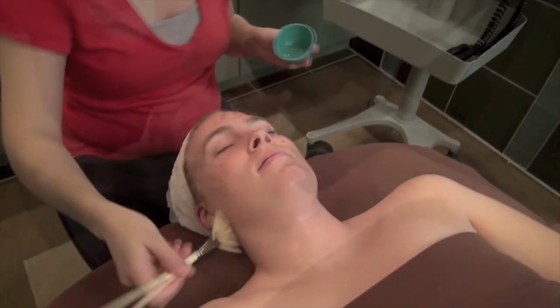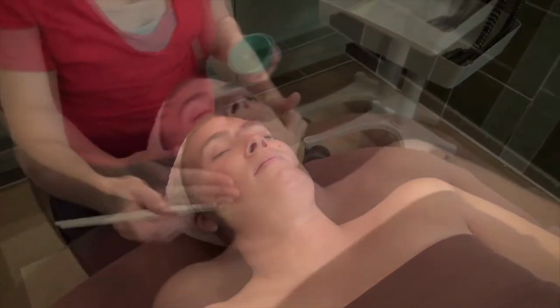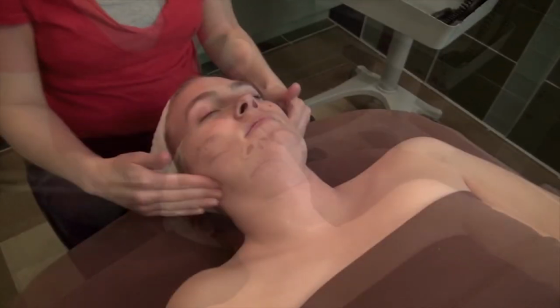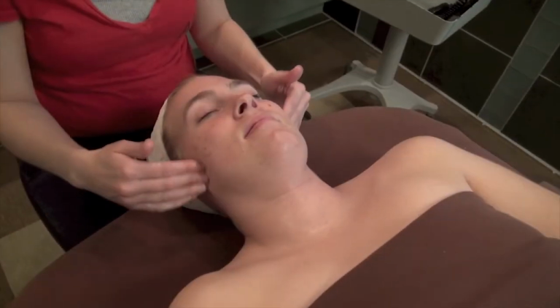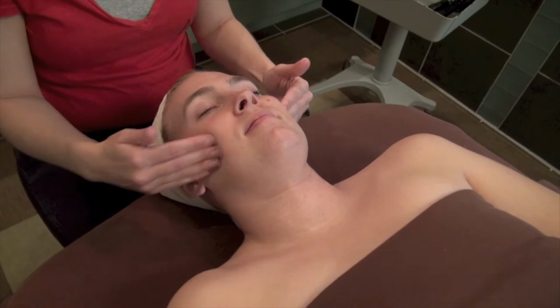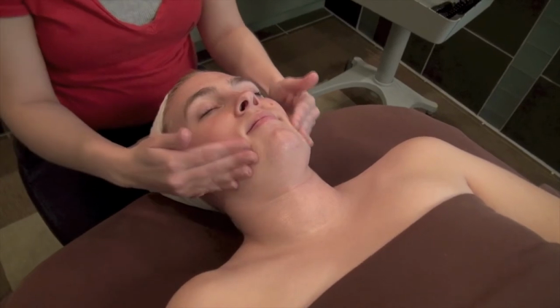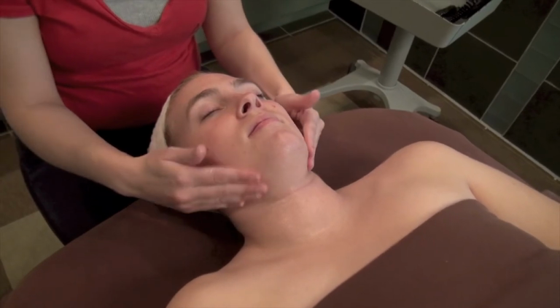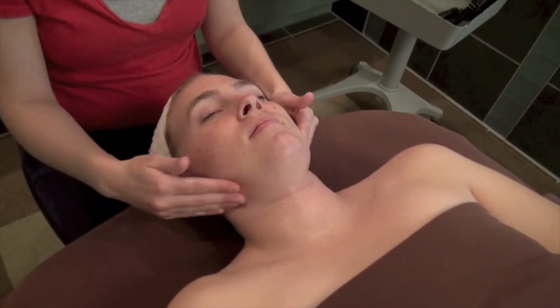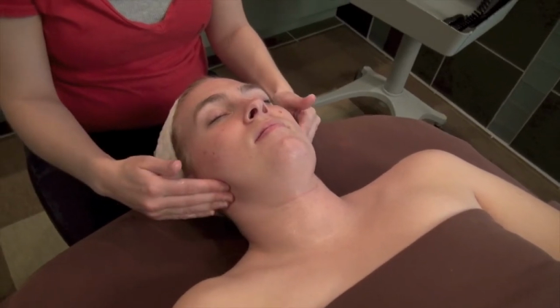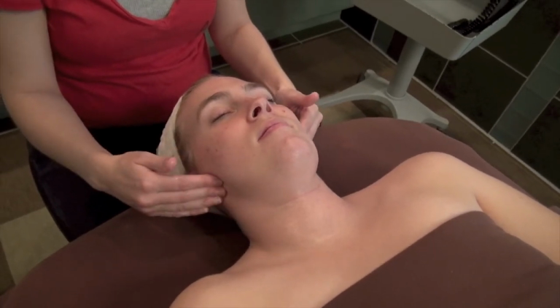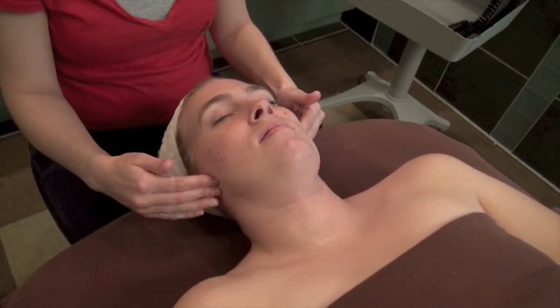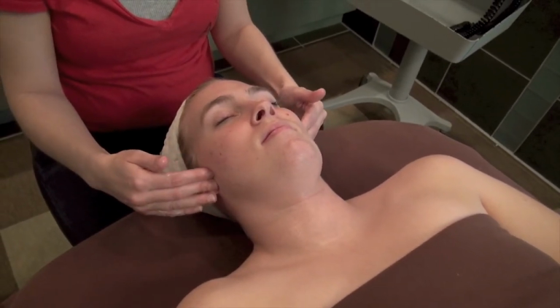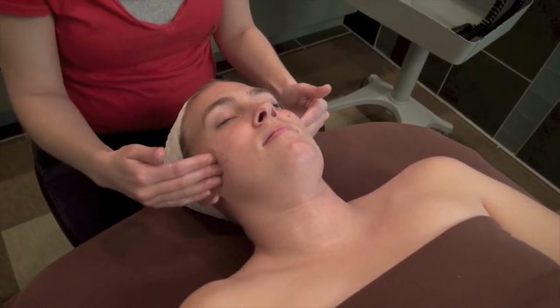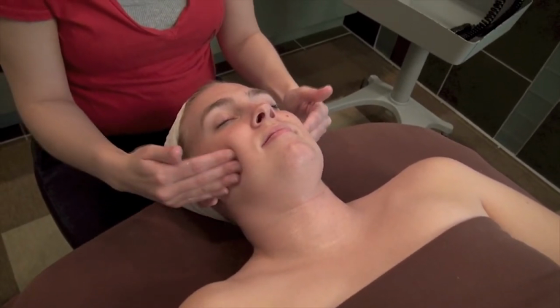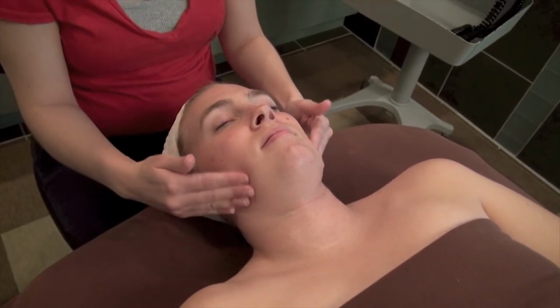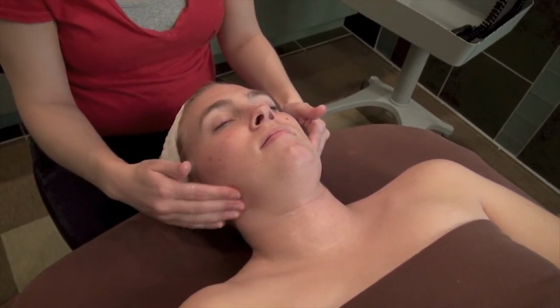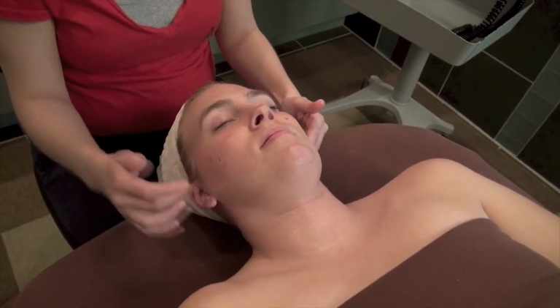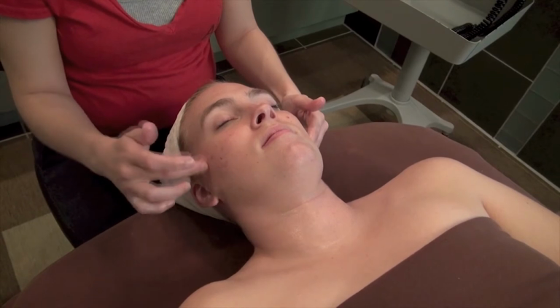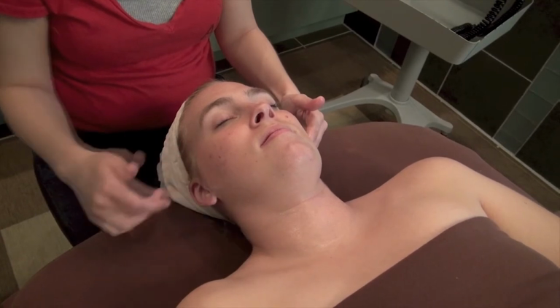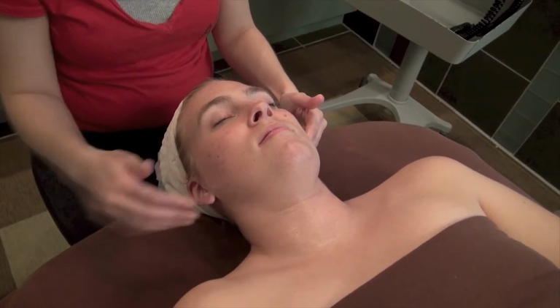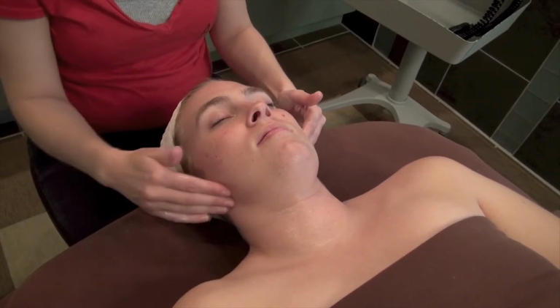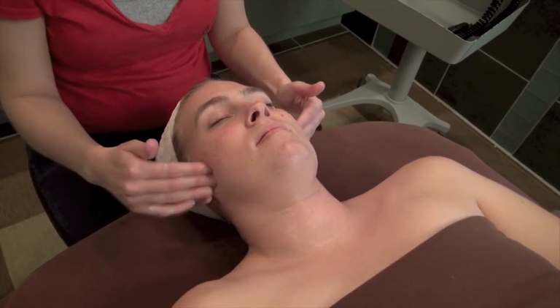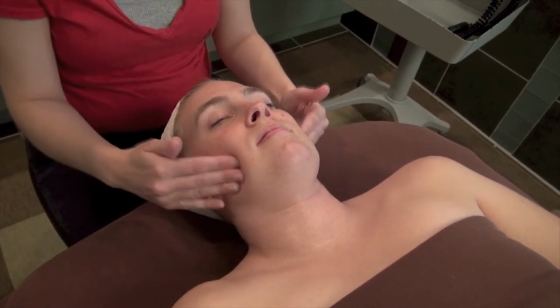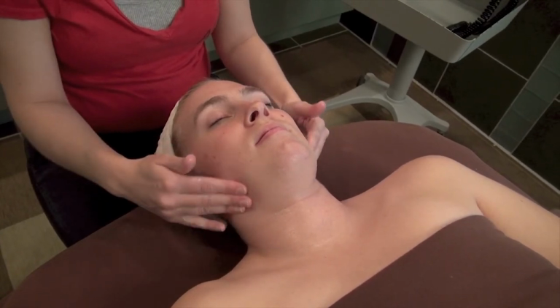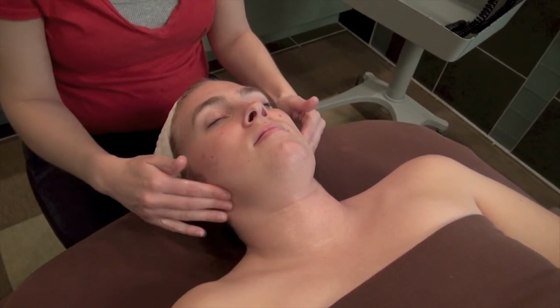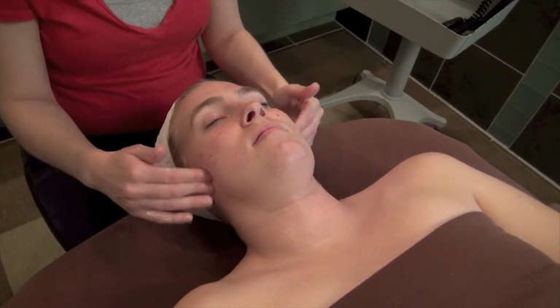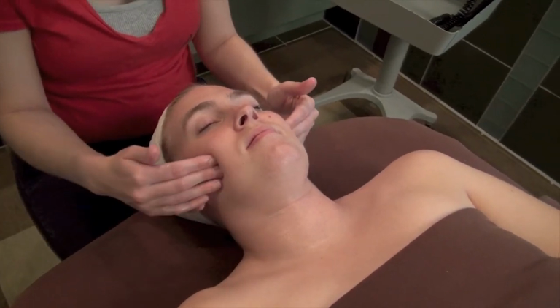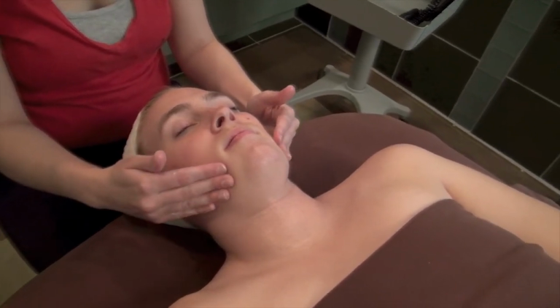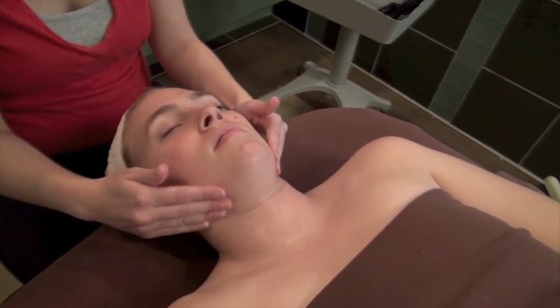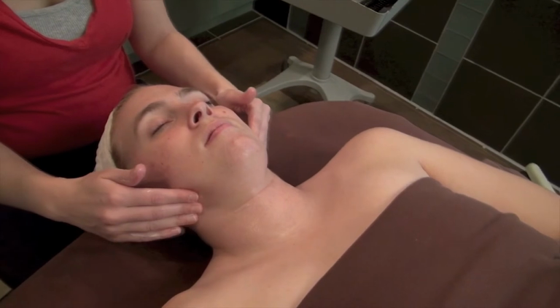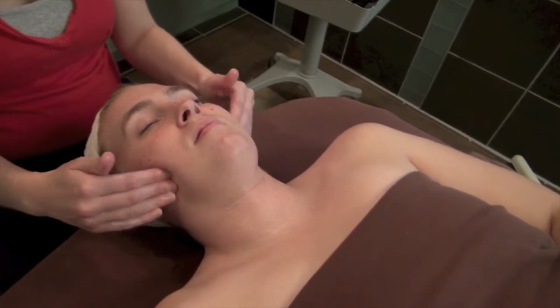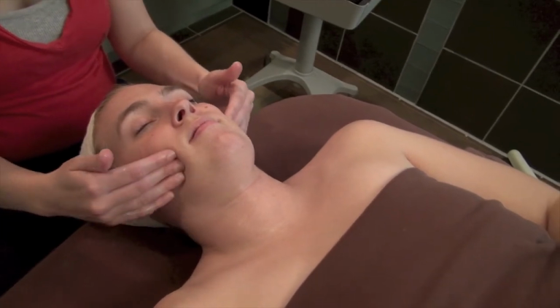After extraction, we move on to a relaxing facial, neck, and shoulder massage. A massage helps improve circulation and relaxes muscles, maximizing results of the vibroderm facial.